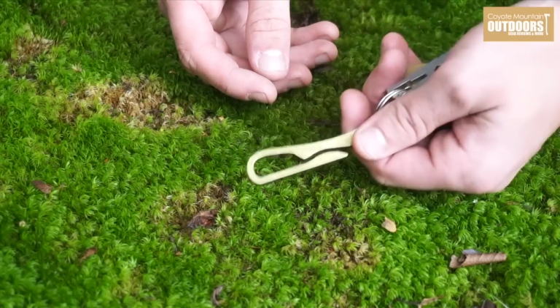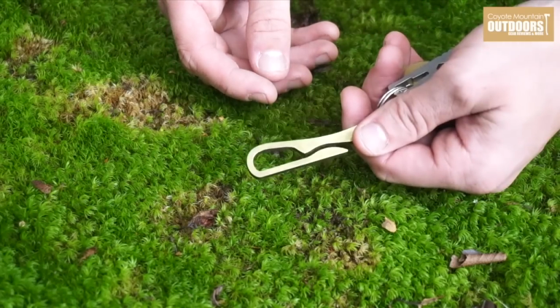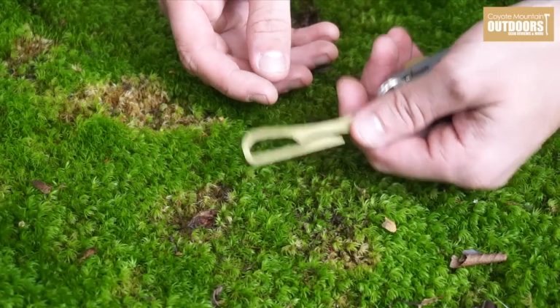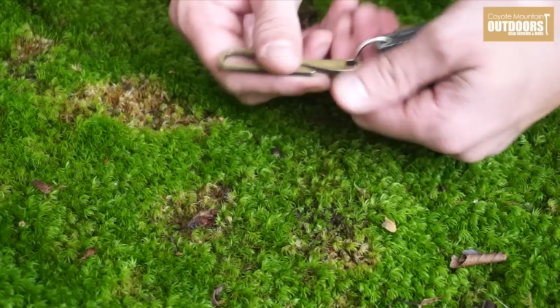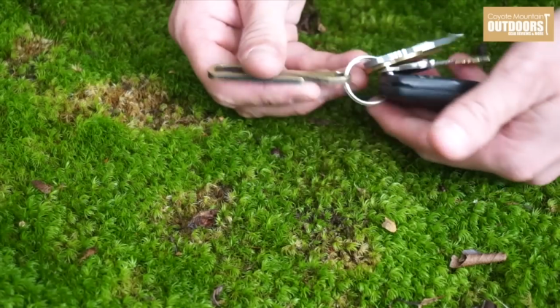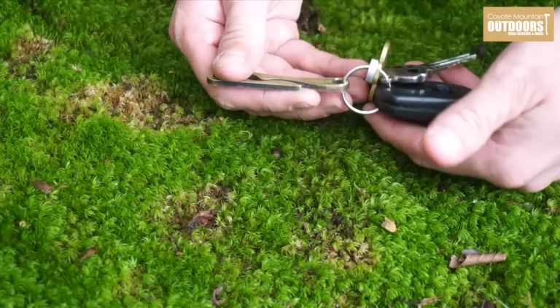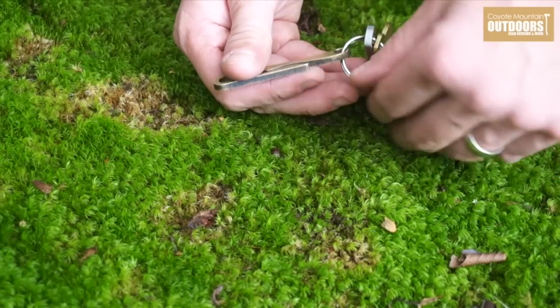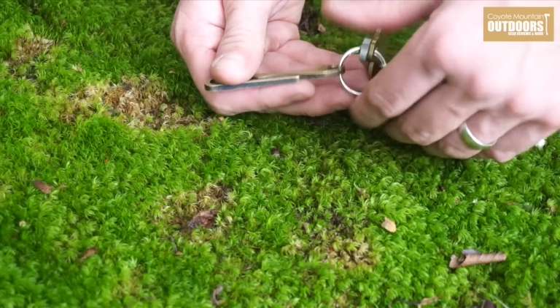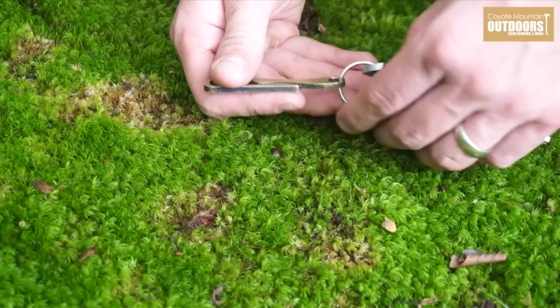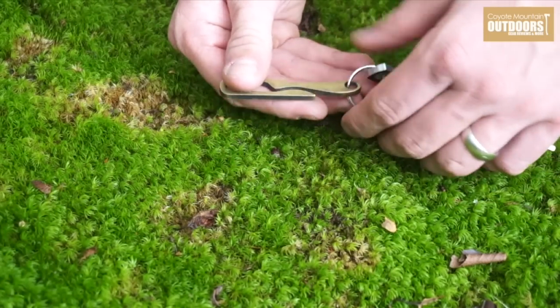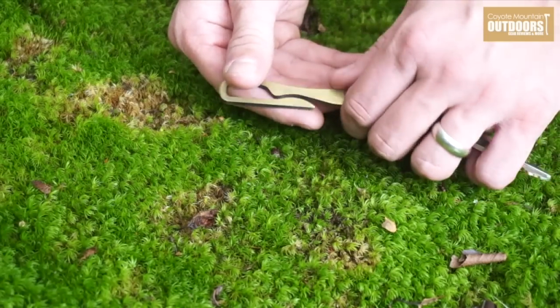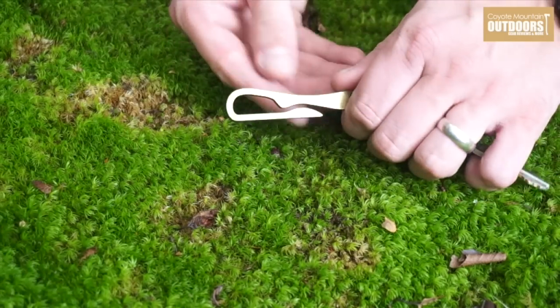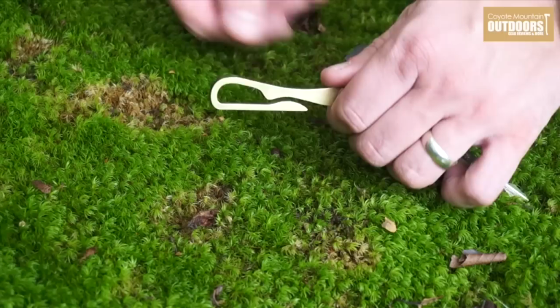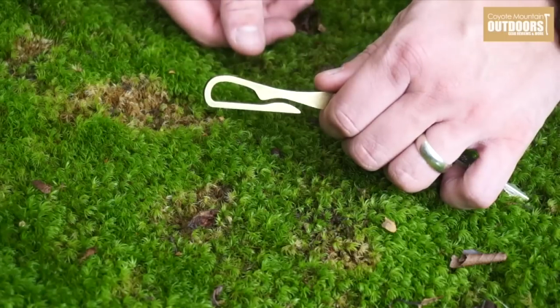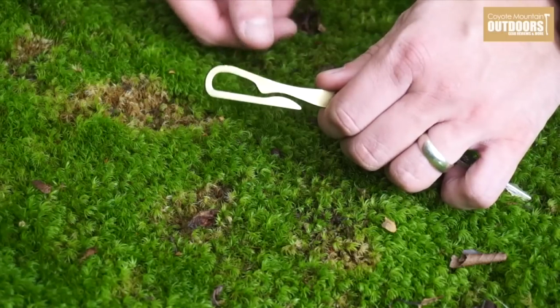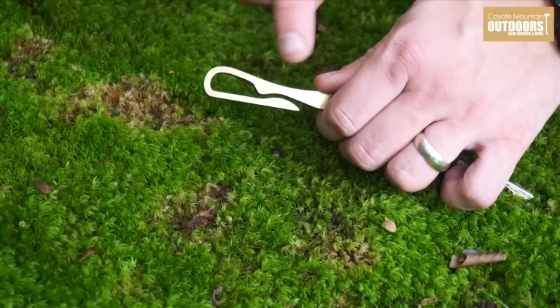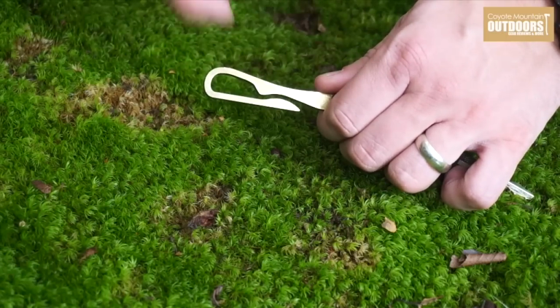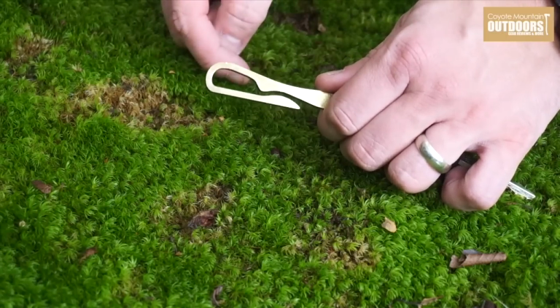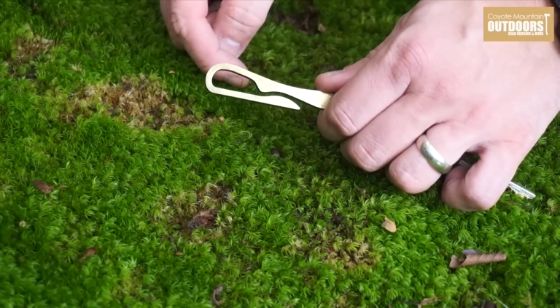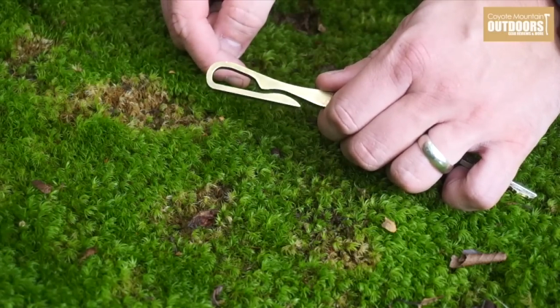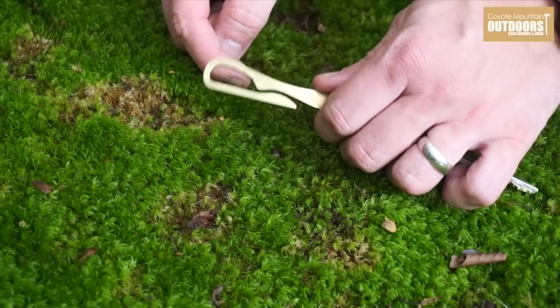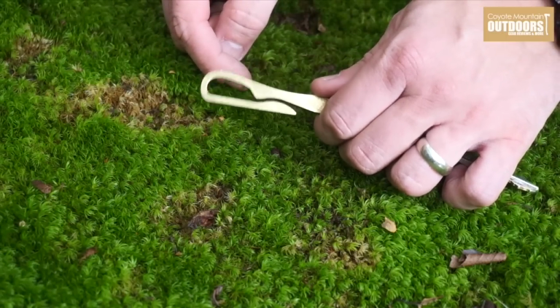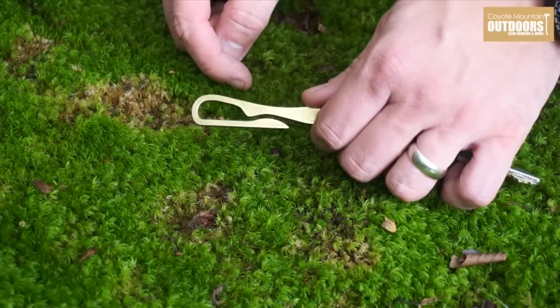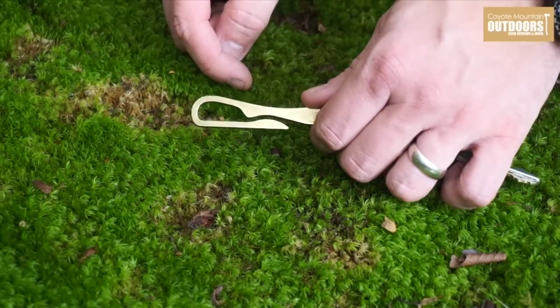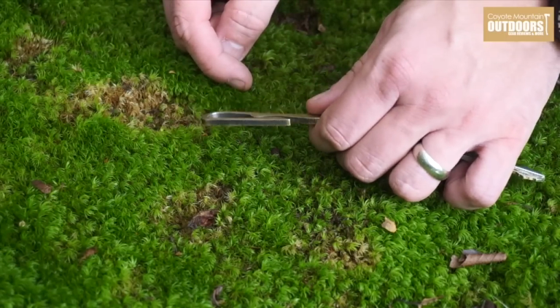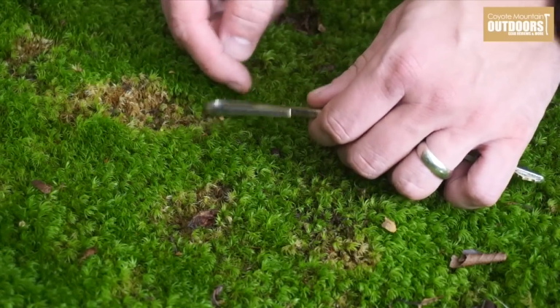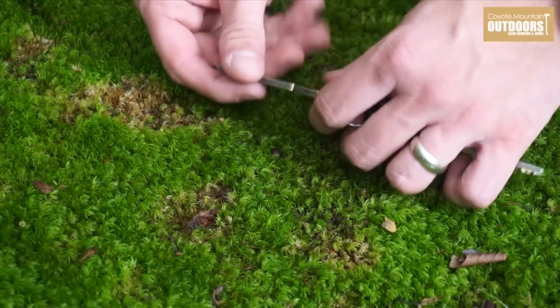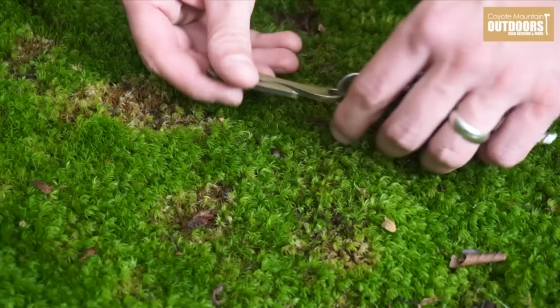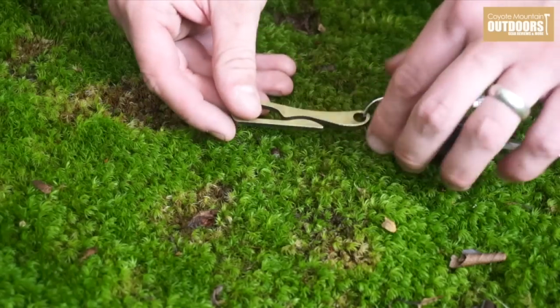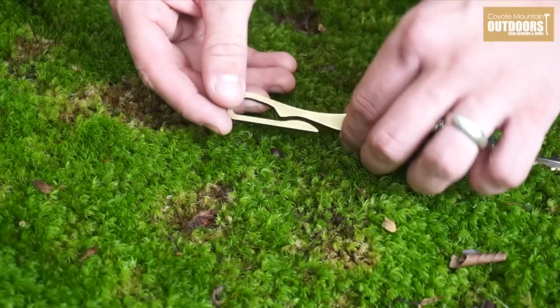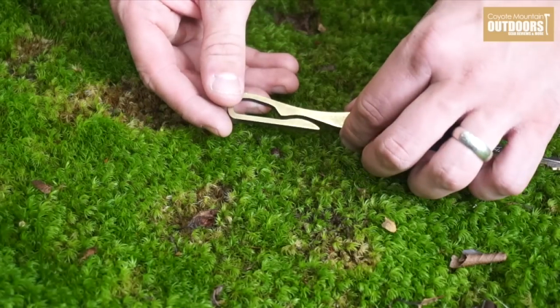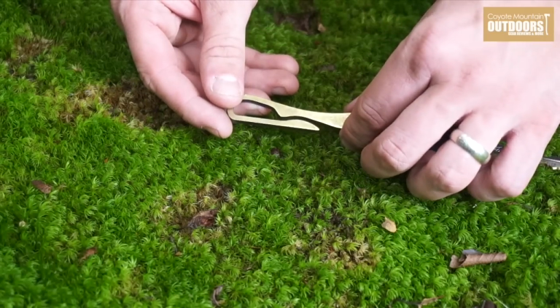It's lightweight, it's simple, and it has the most important feature that I want in a keychain: a clip. Something that'll go onto my pocket, onto a belt loop. So let's take a little bit closer look at this.